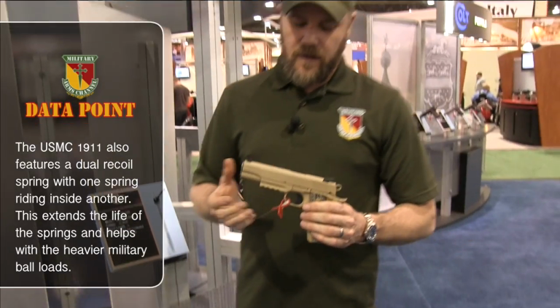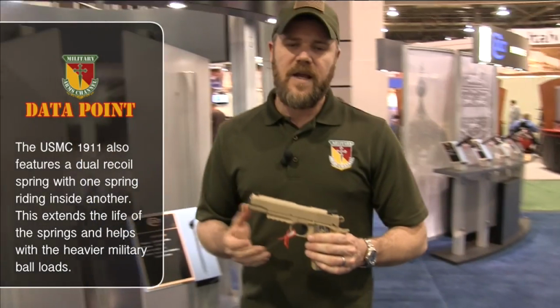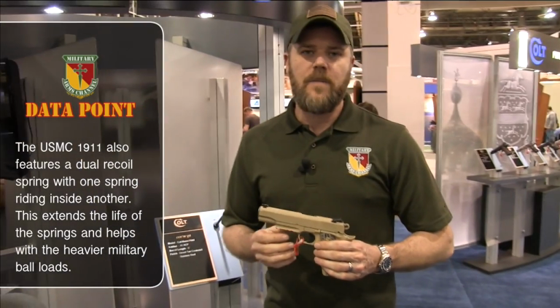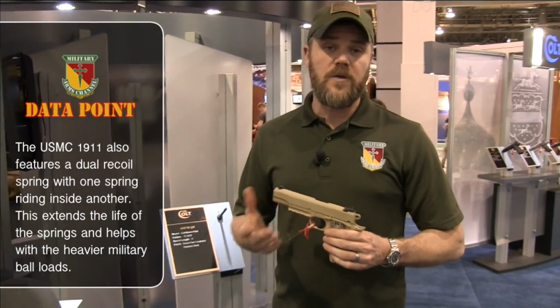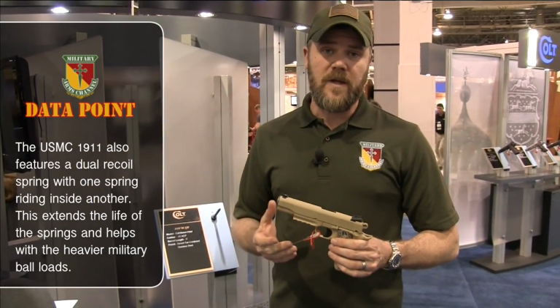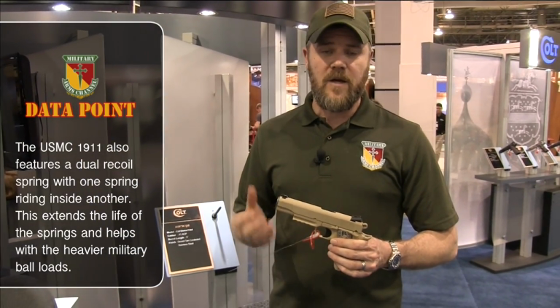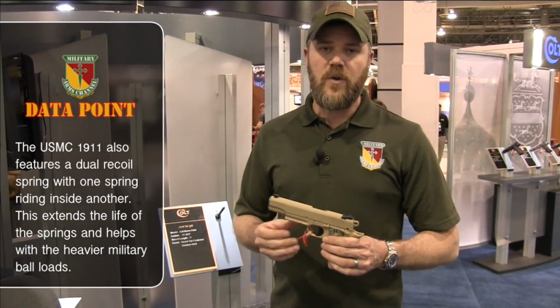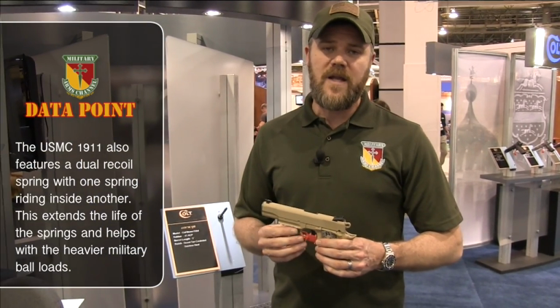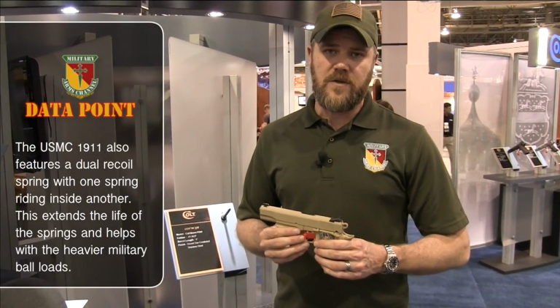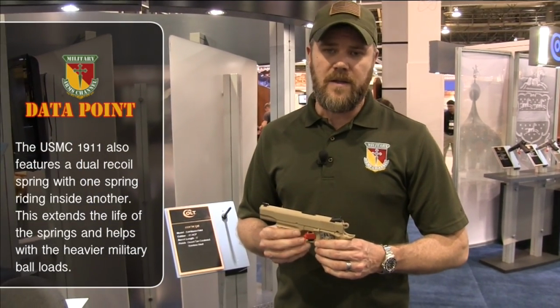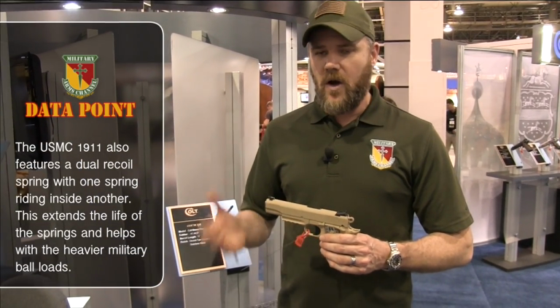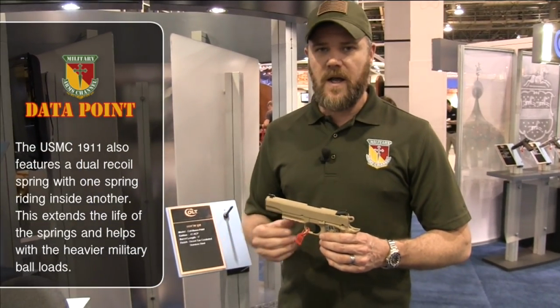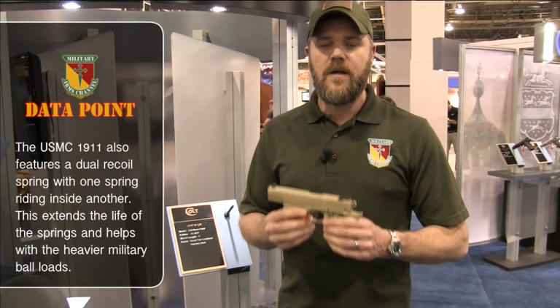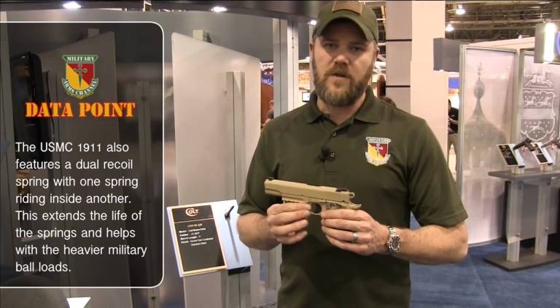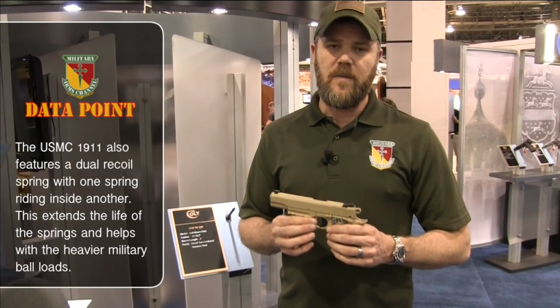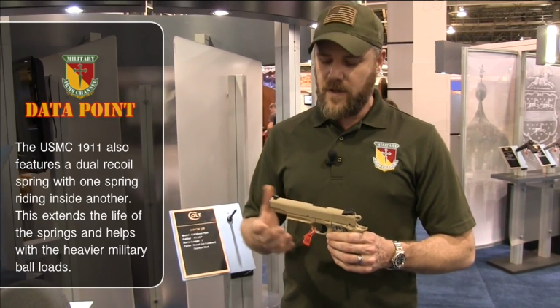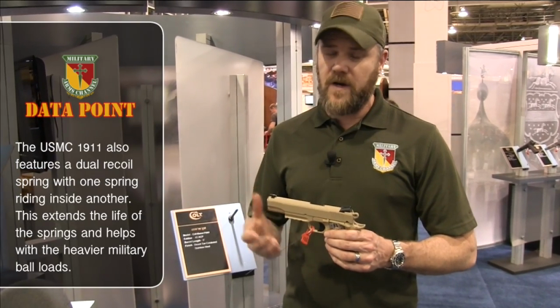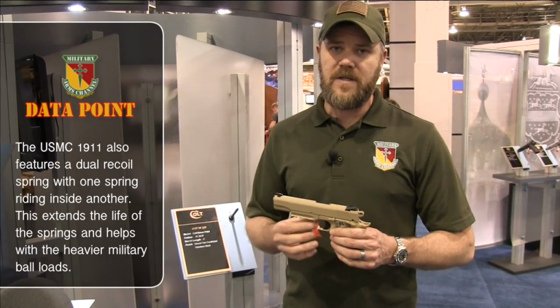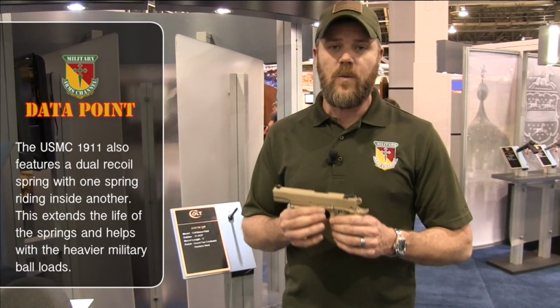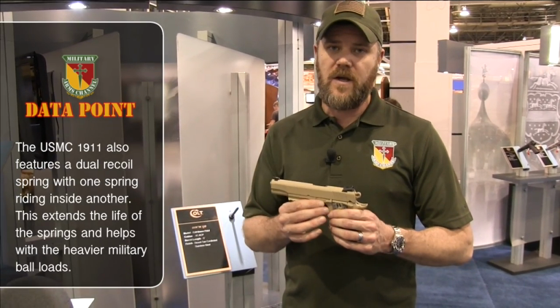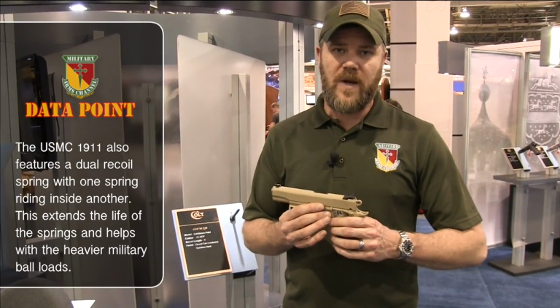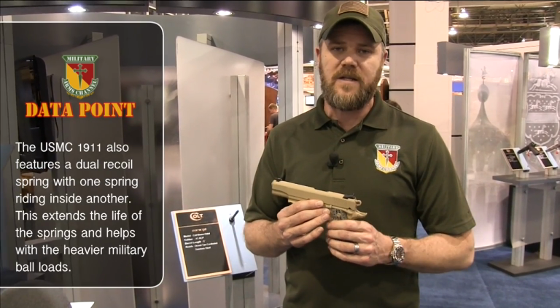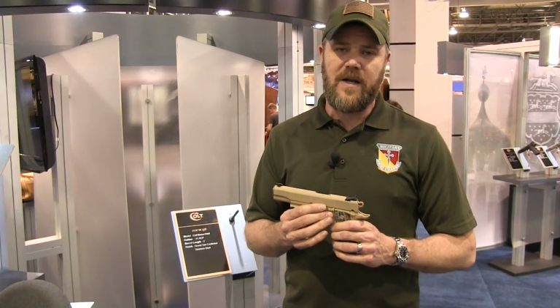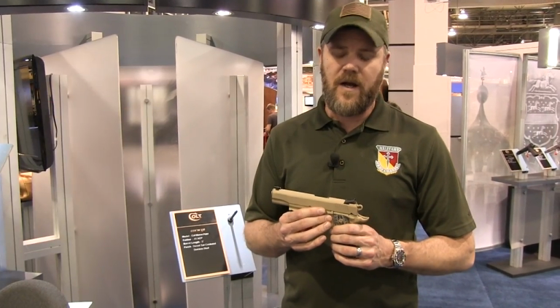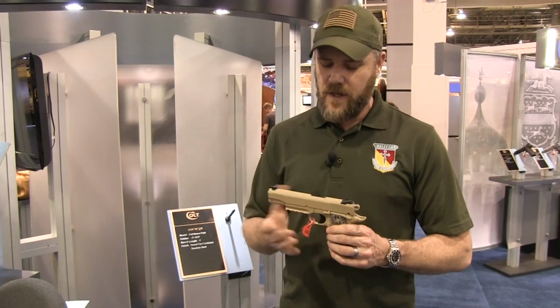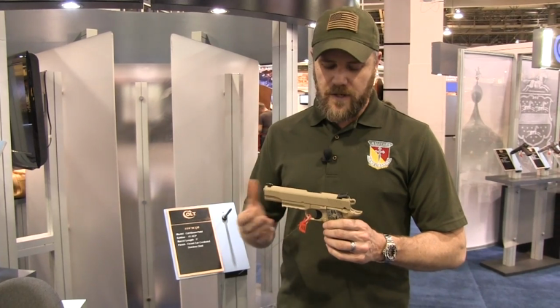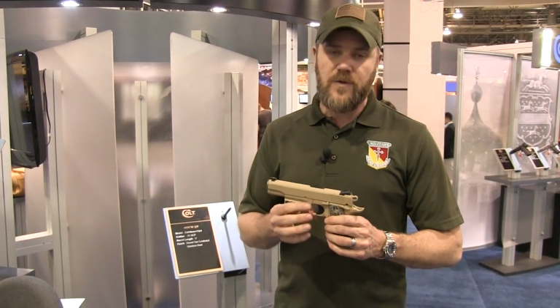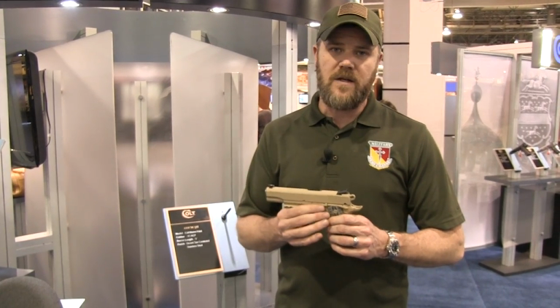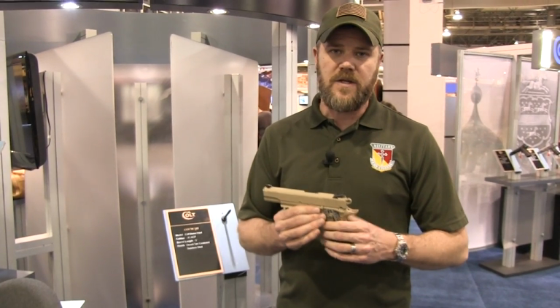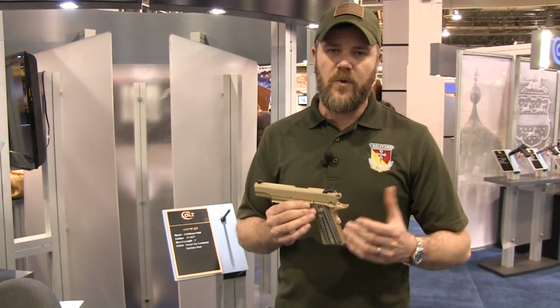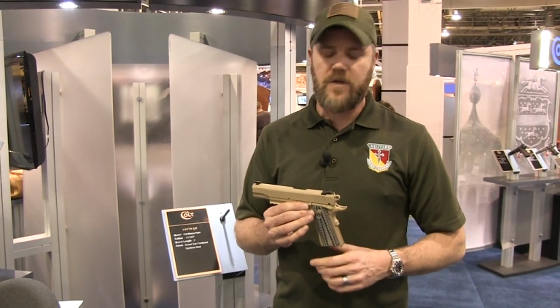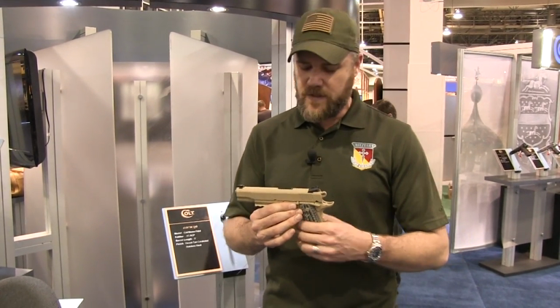These handguns are being sold to the public. They tell me they're pulling 80 pistols a month off the line to sell to the public, so they're going to be very limited. They will sell for around $1,999, so you're looking at about $2,000 to get the Marine Corps service pistol.